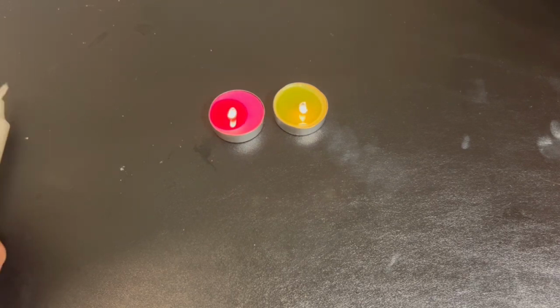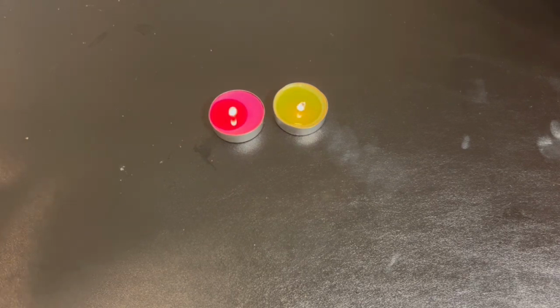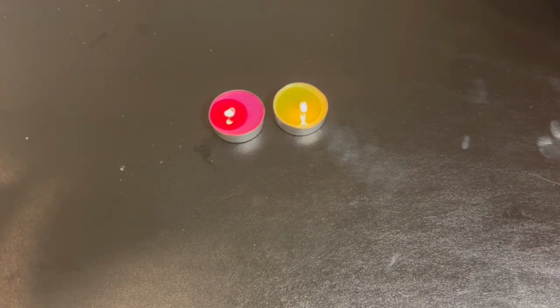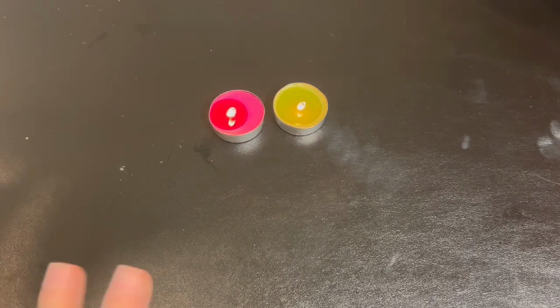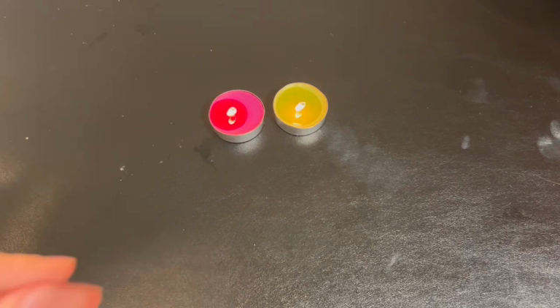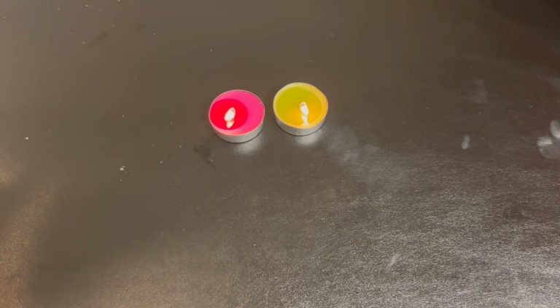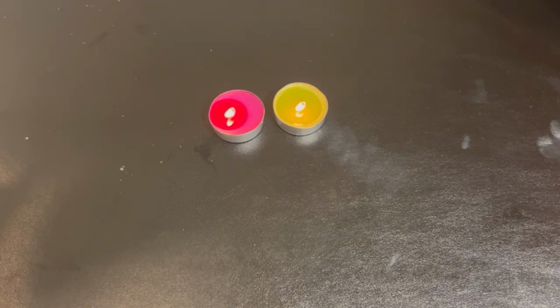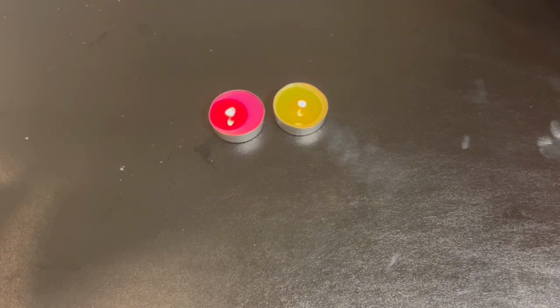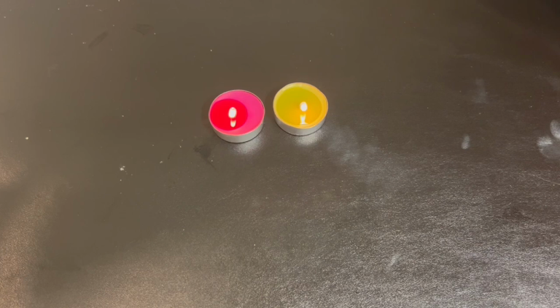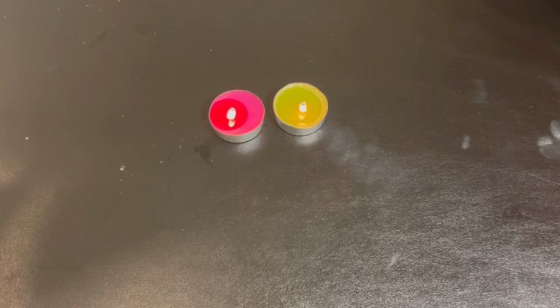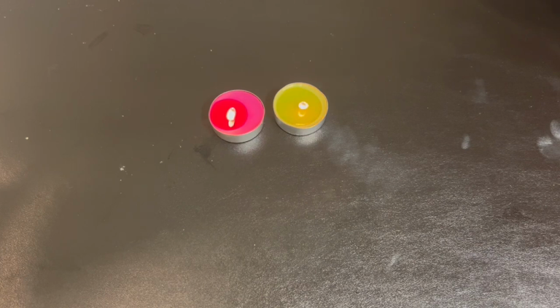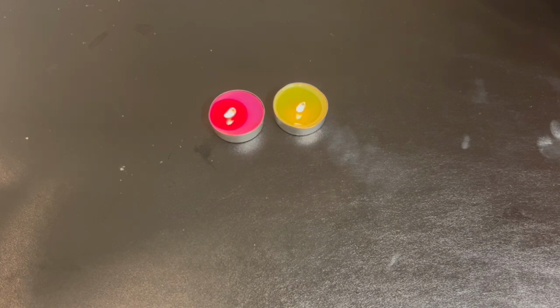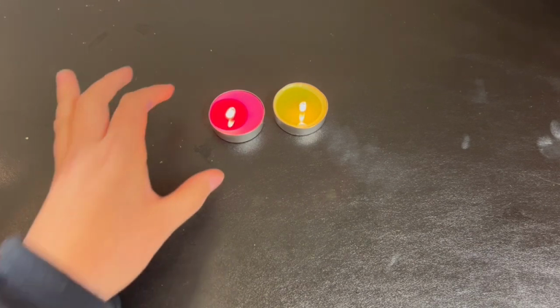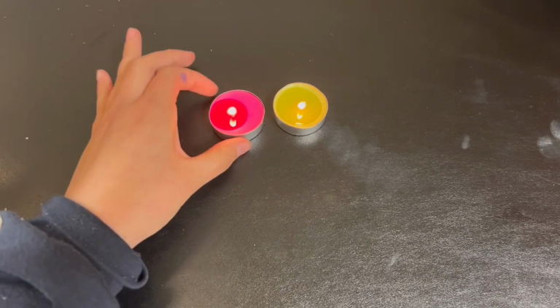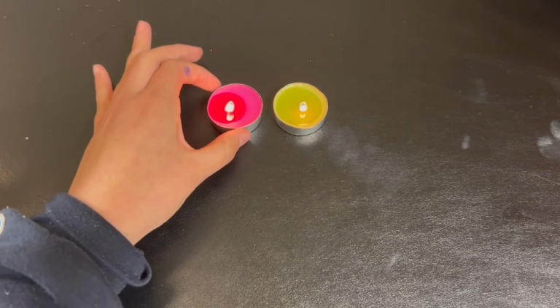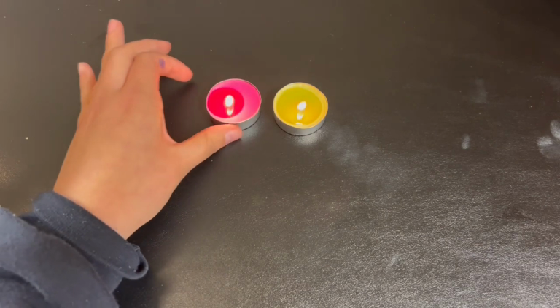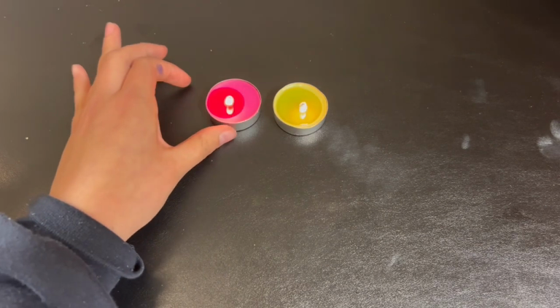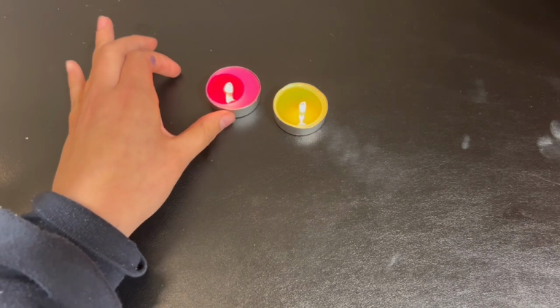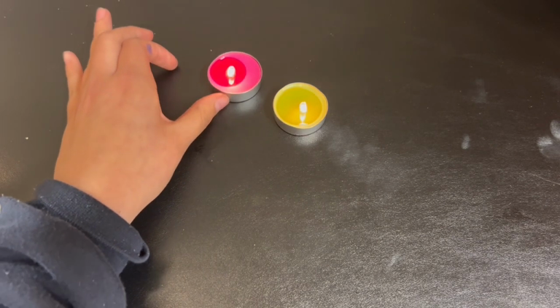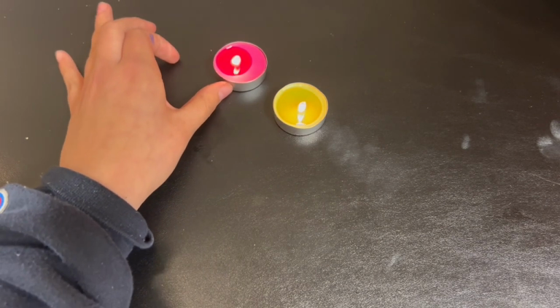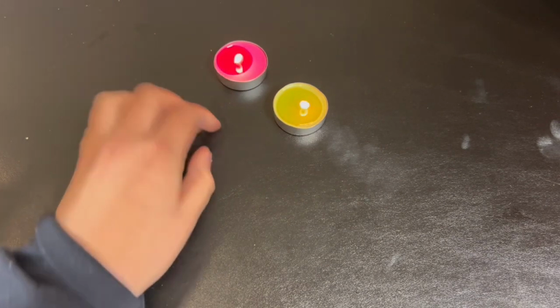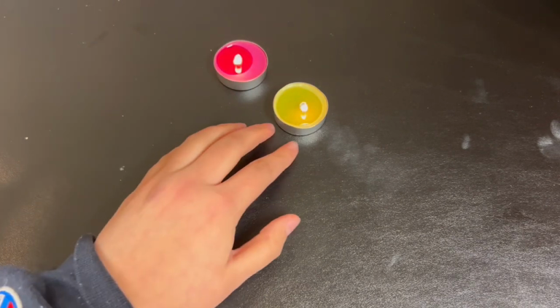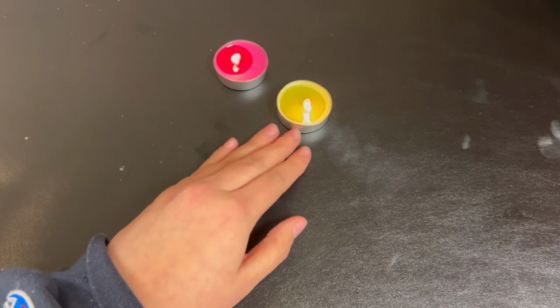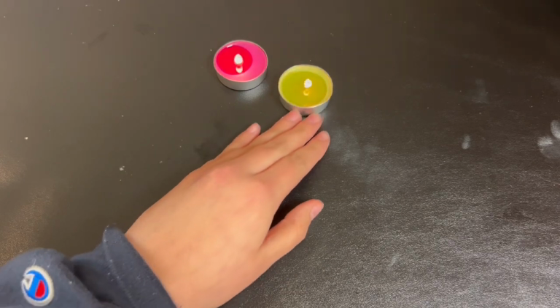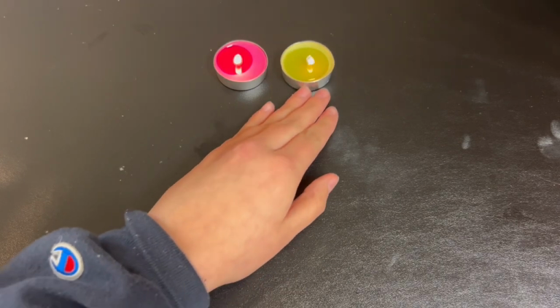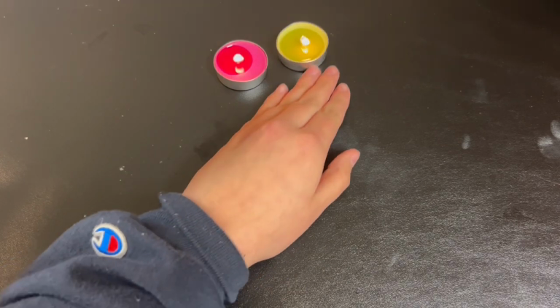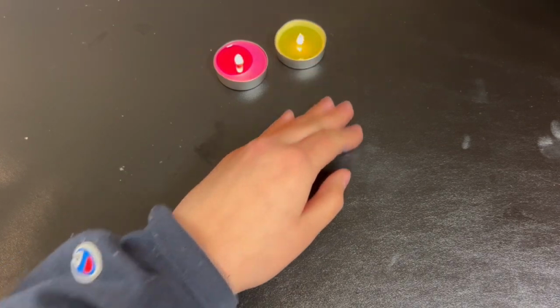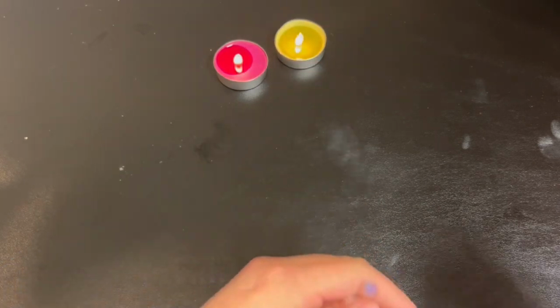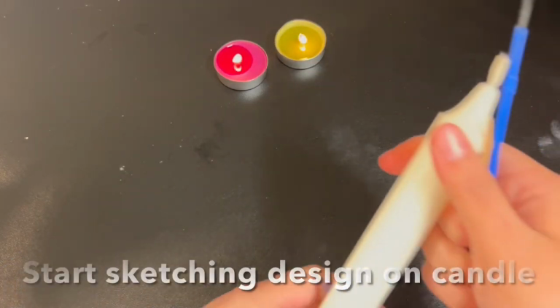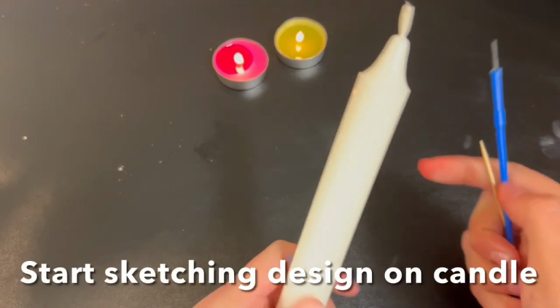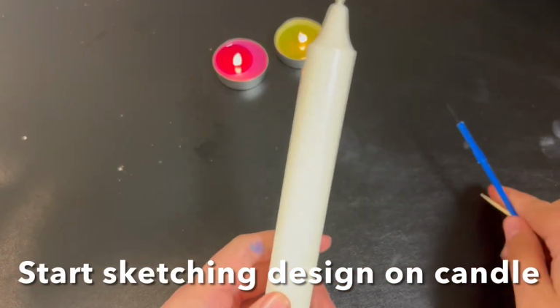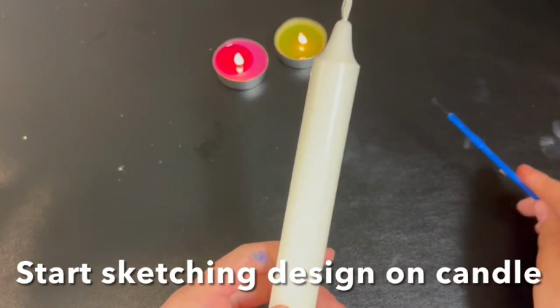Next we're going to let them — not fully melt — but just get a pretty good chunk of the wax melted down. While we're waiting for that, we can start sketching out our design on our candle.